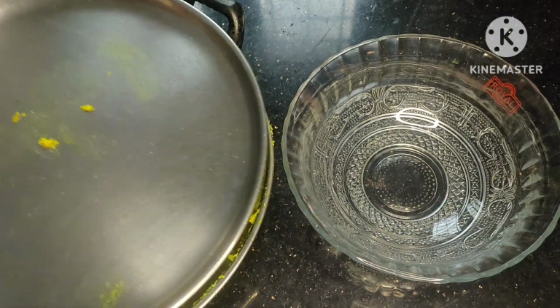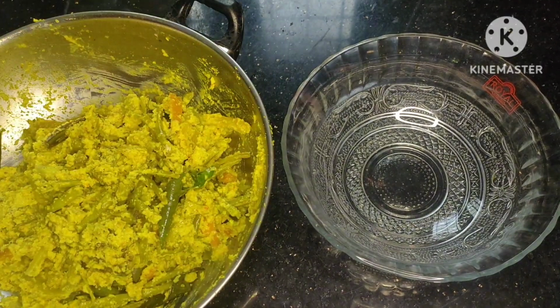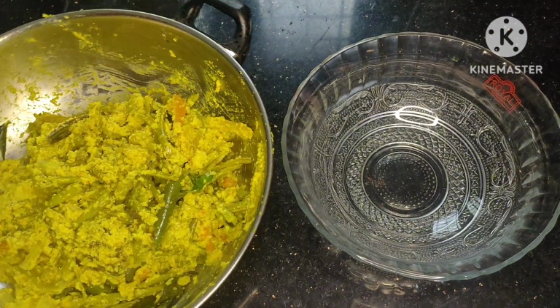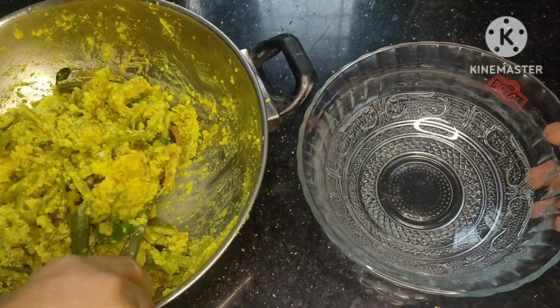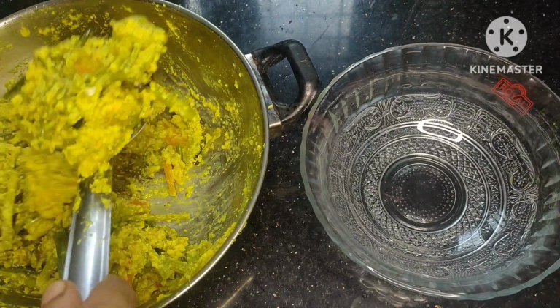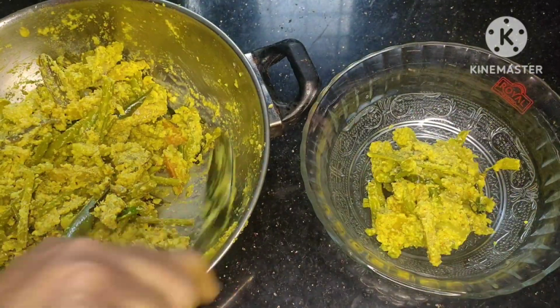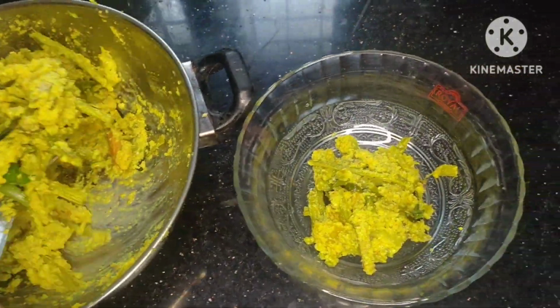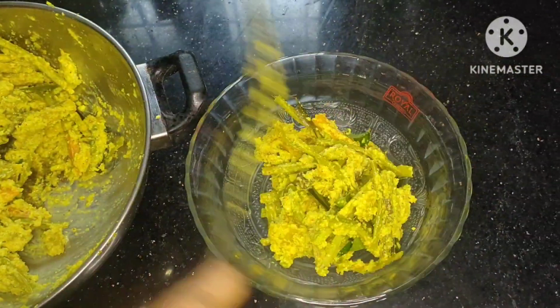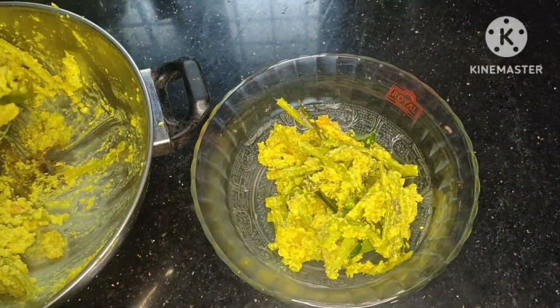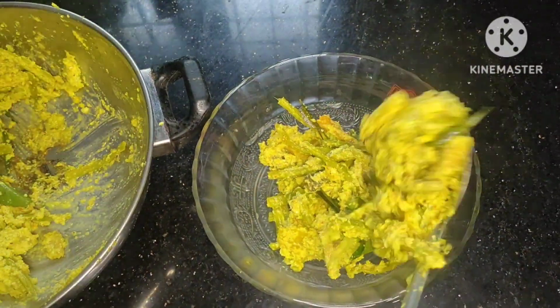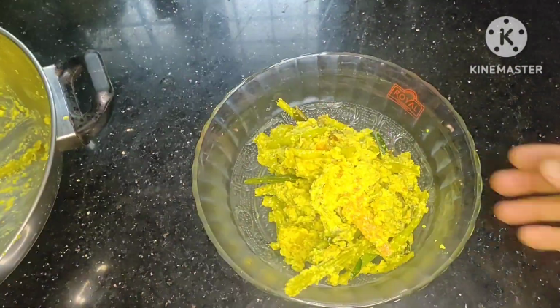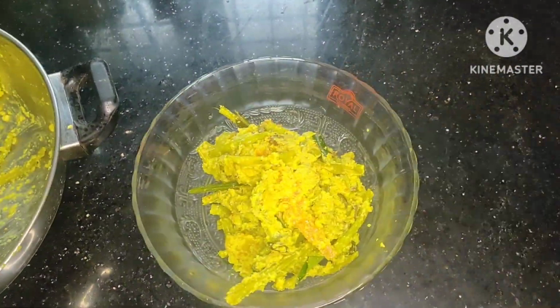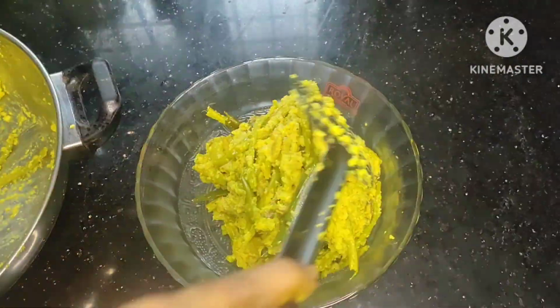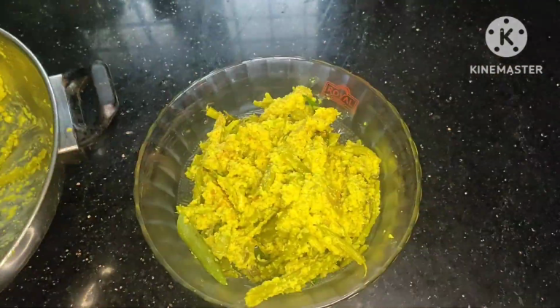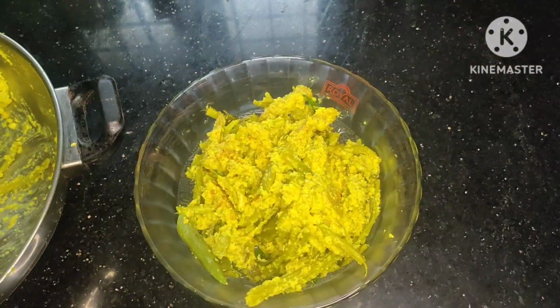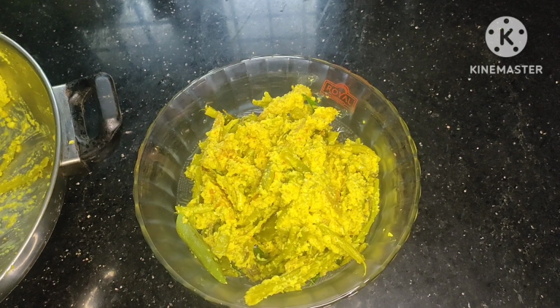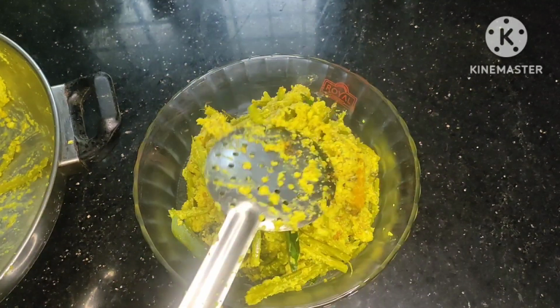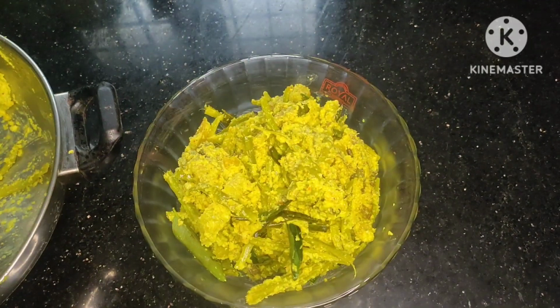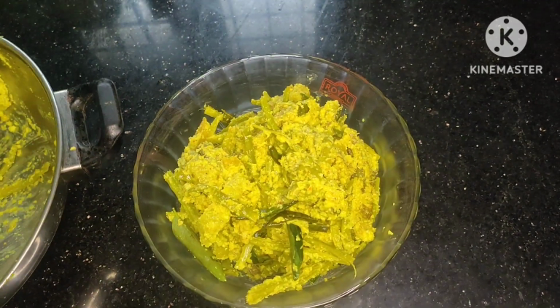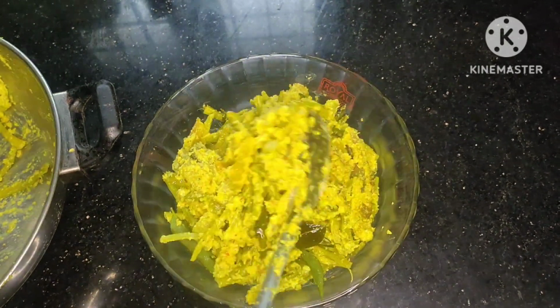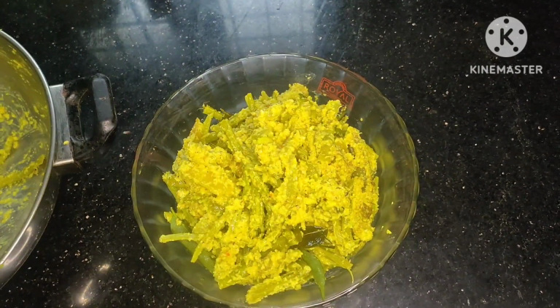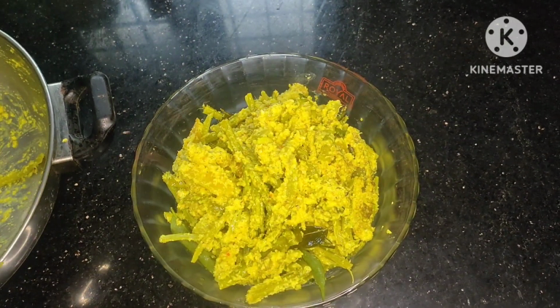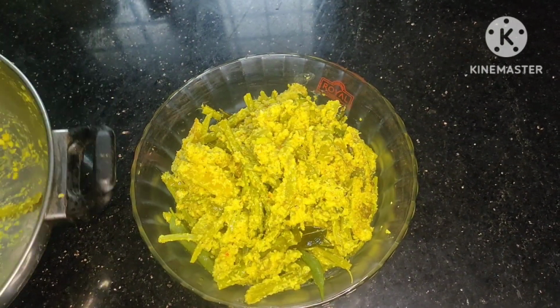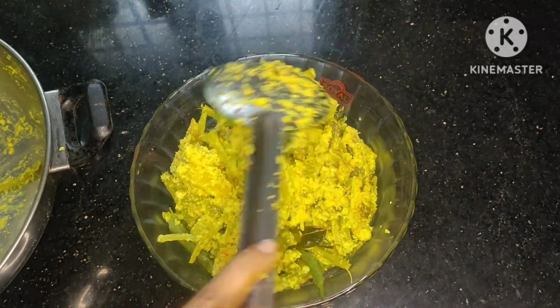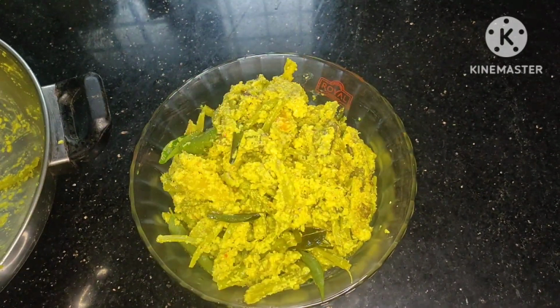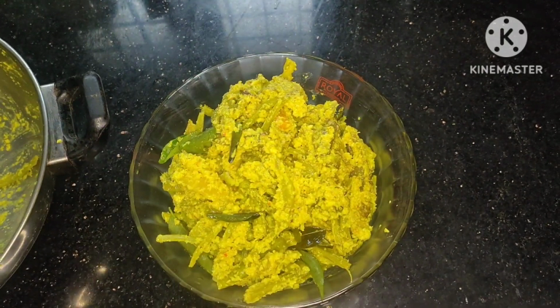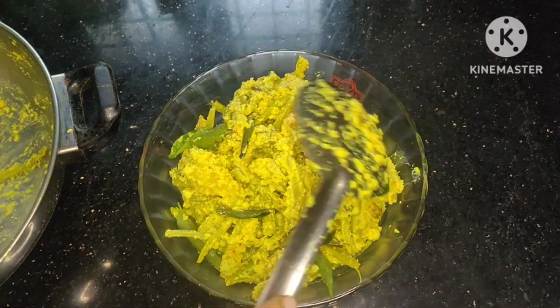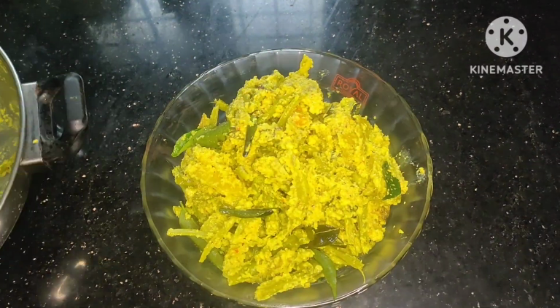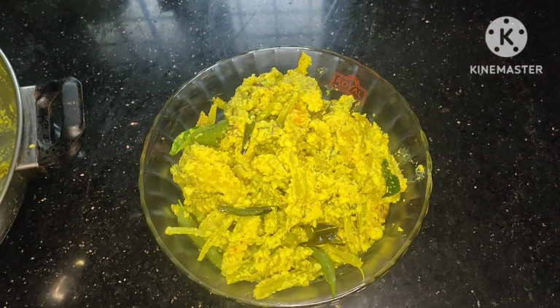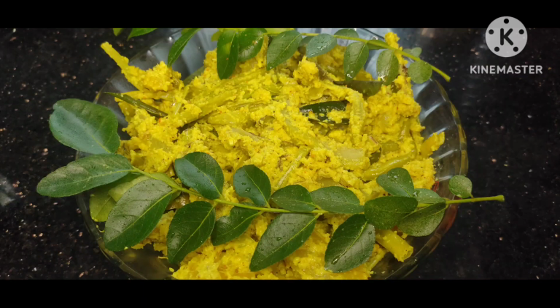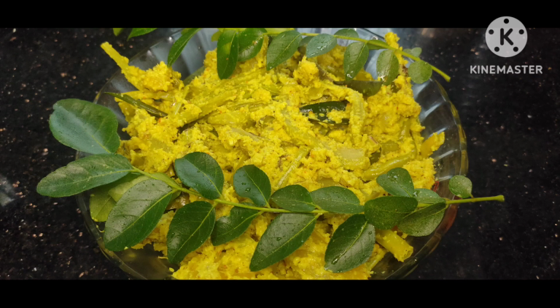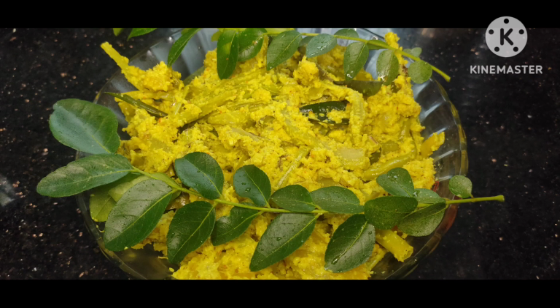Let's talk about the spoon. Let's try it in a minute. Let me tell you — leave your thoughts in the comments. Let's watch the video.